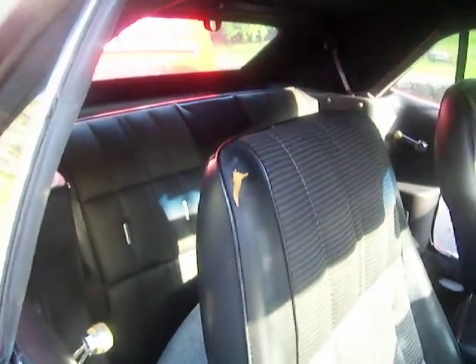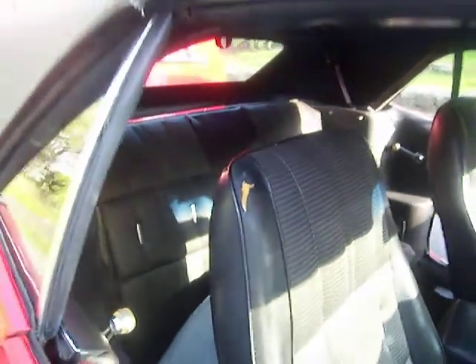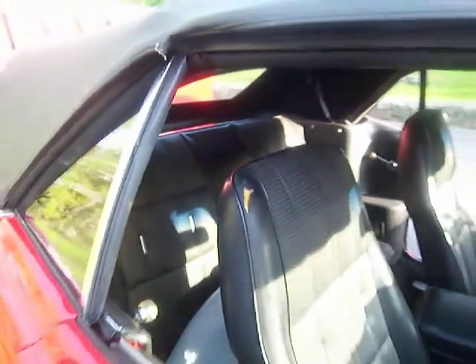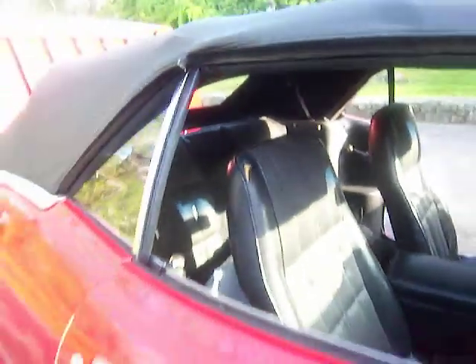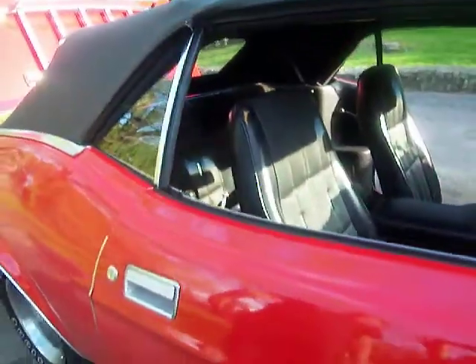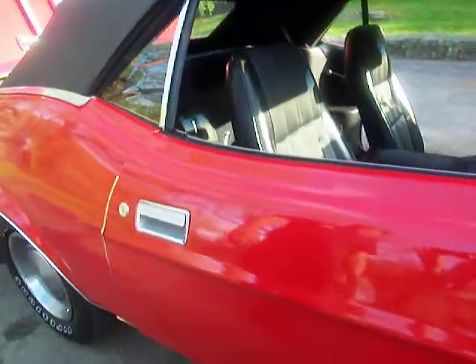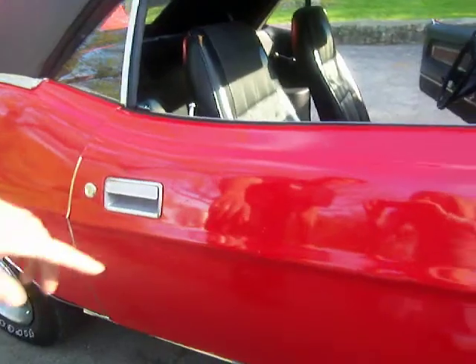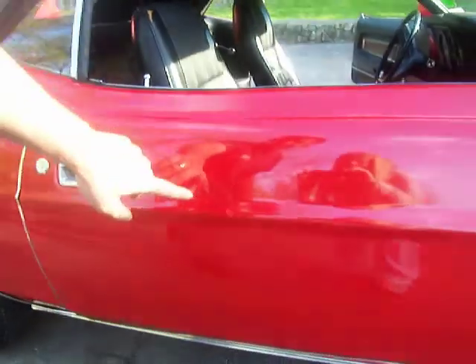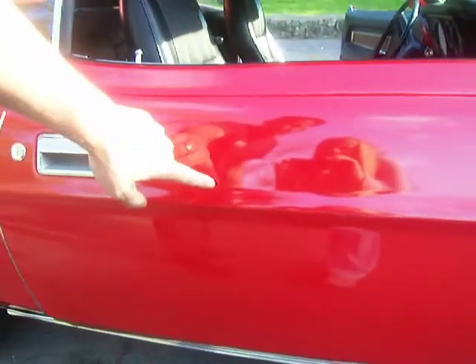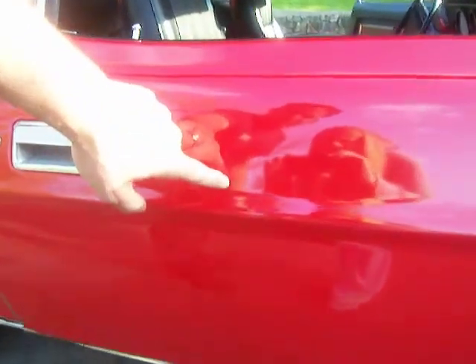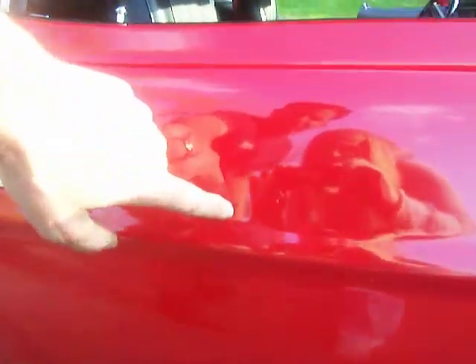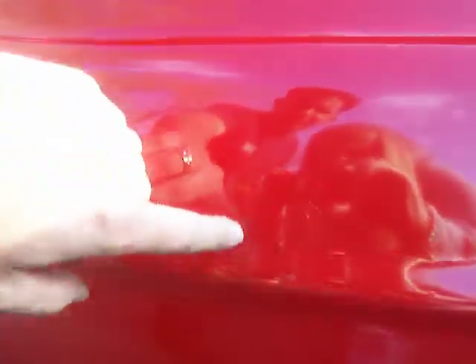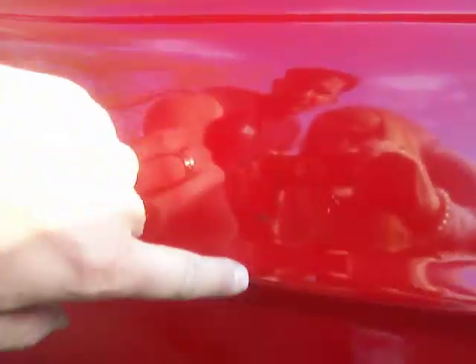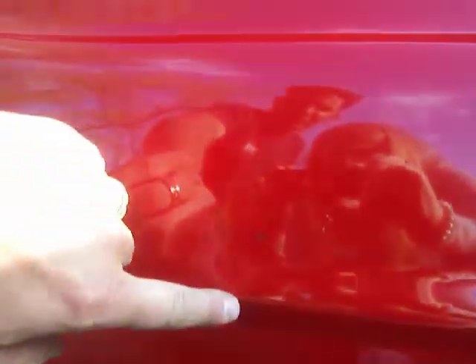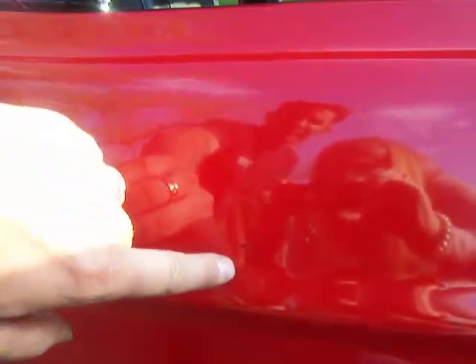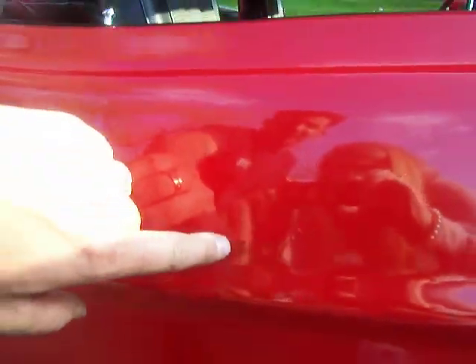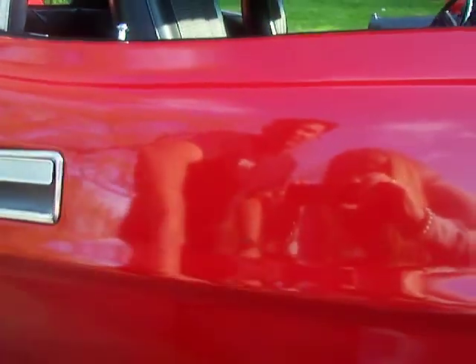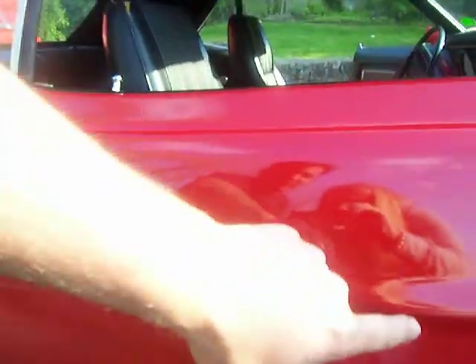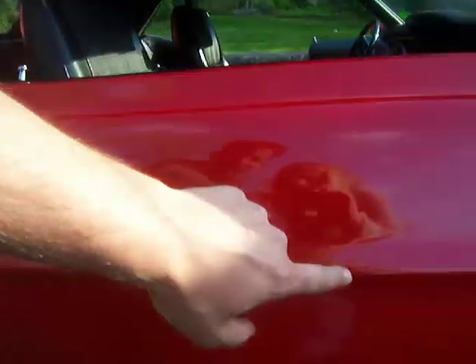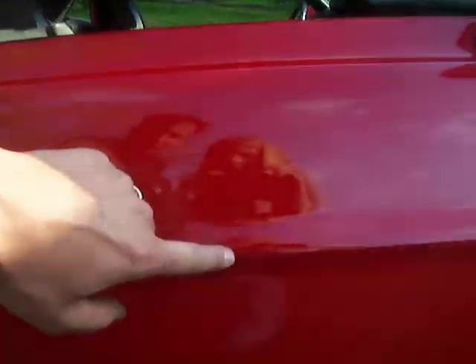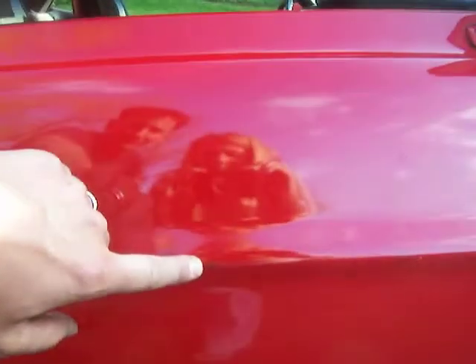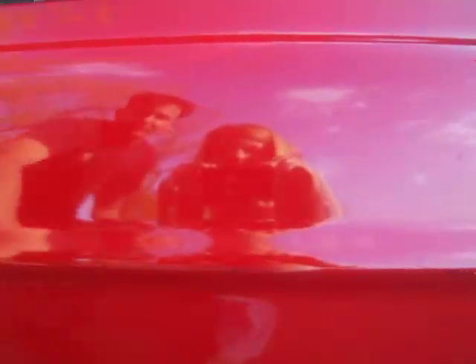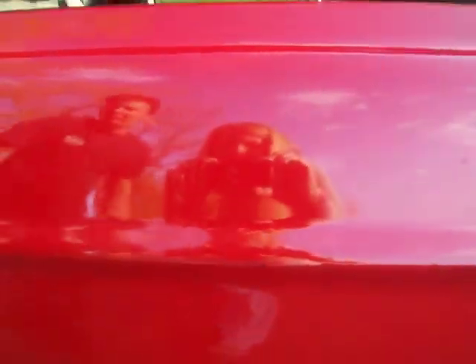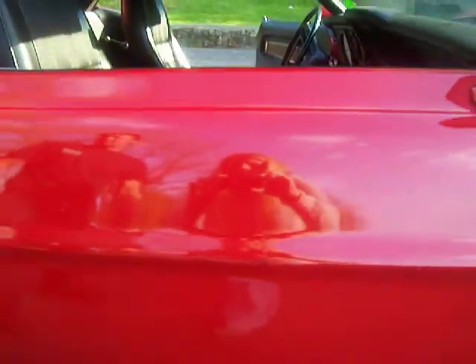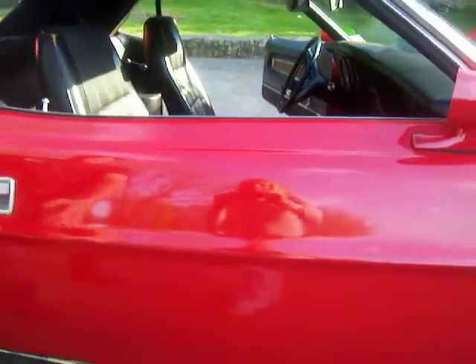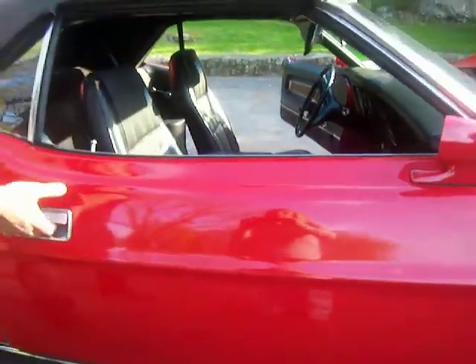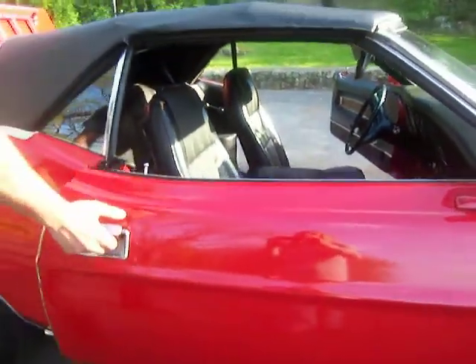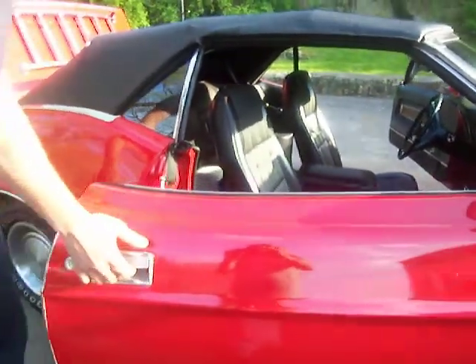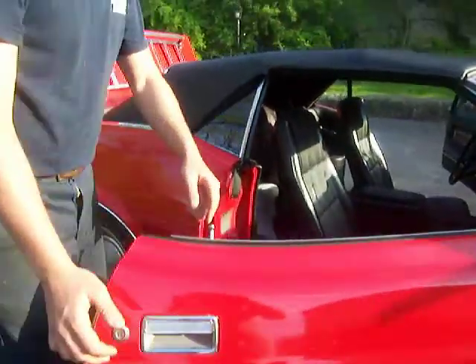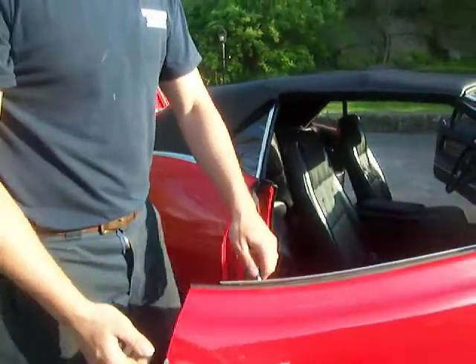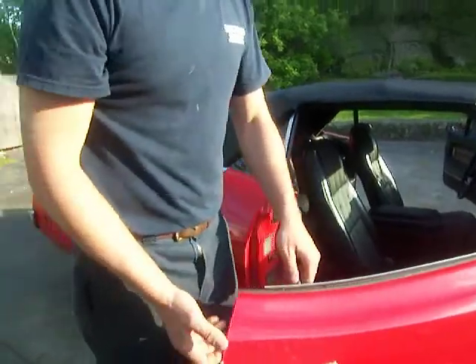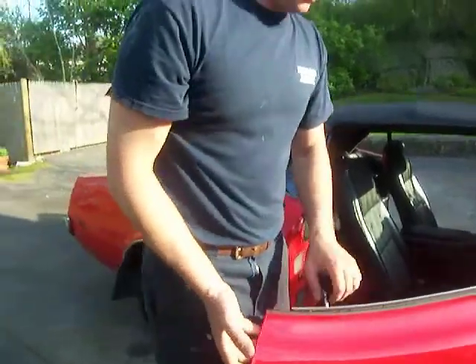If you look here on the passenger side door, you have a few little chips that were touched up with touch-up paint — two spots here and there, and right here as well. The door shuts open and closed very nice.